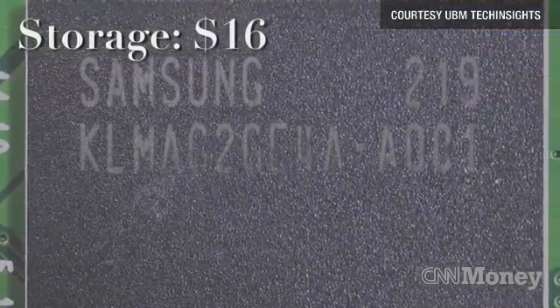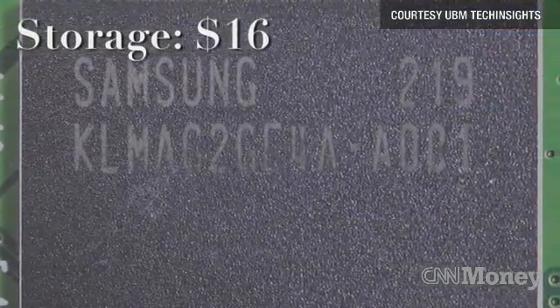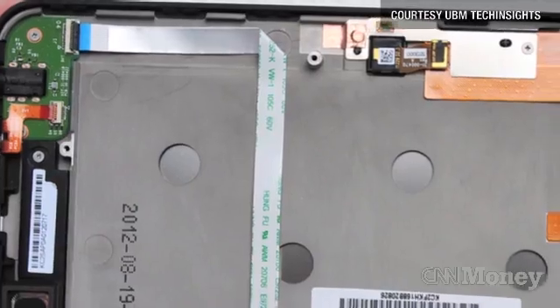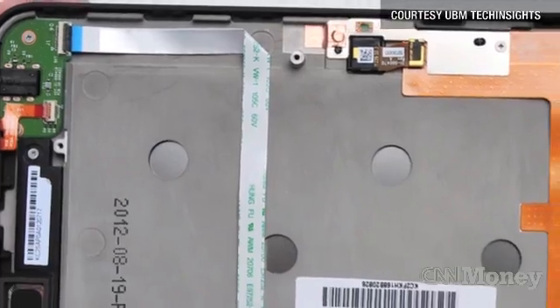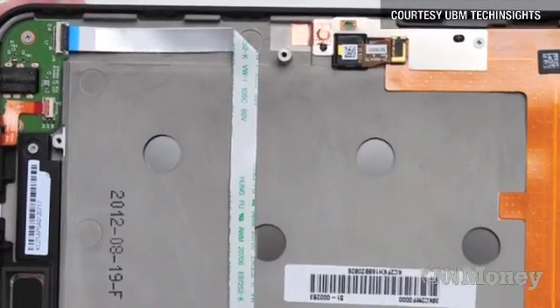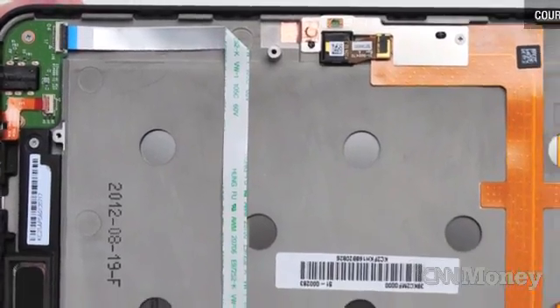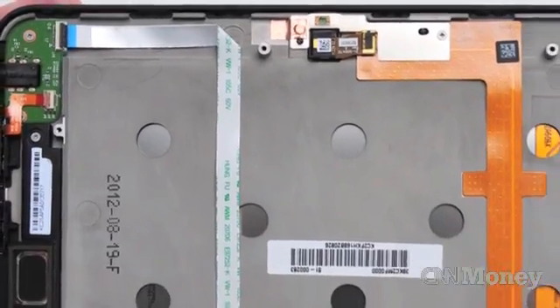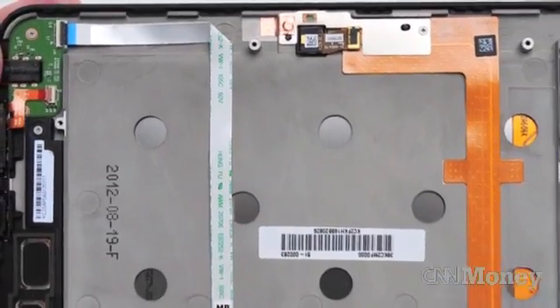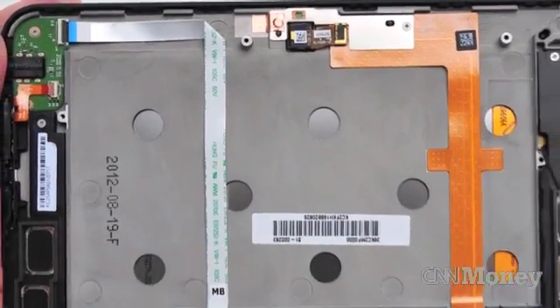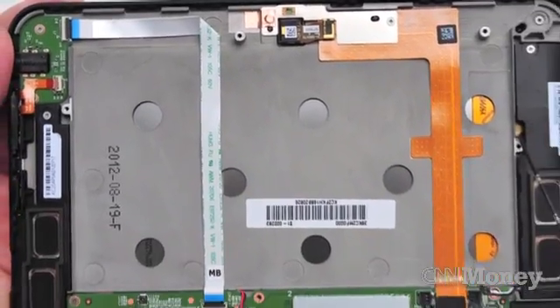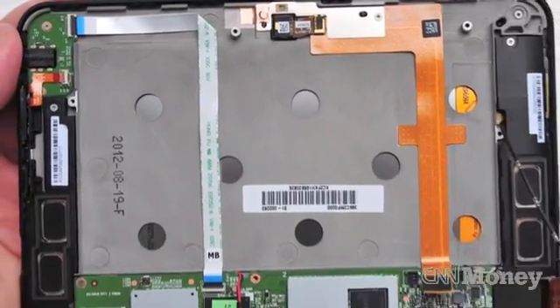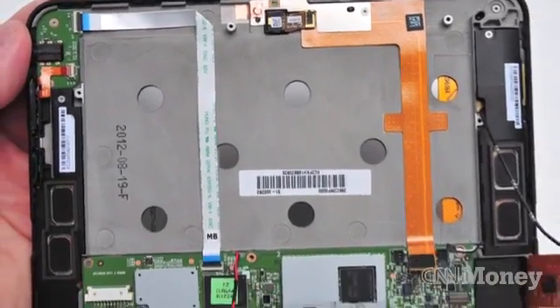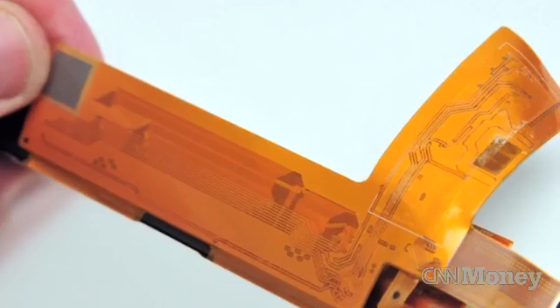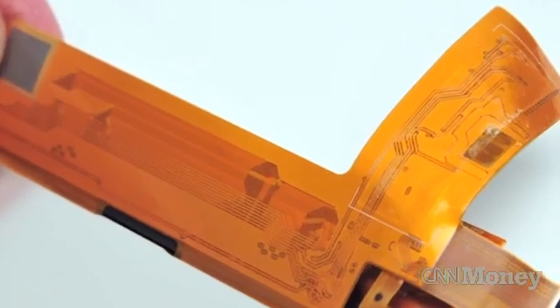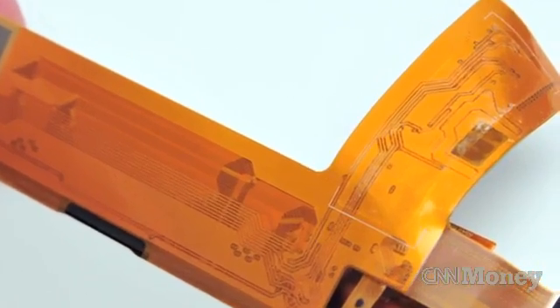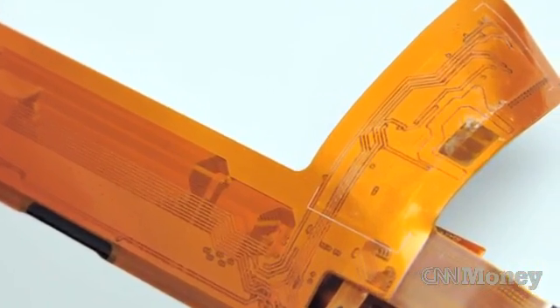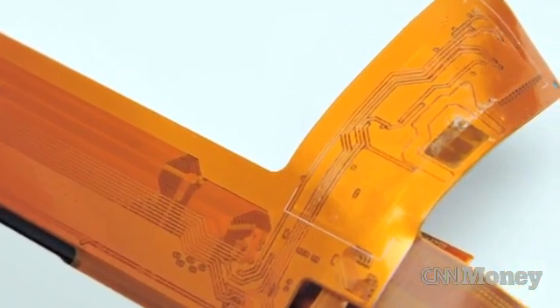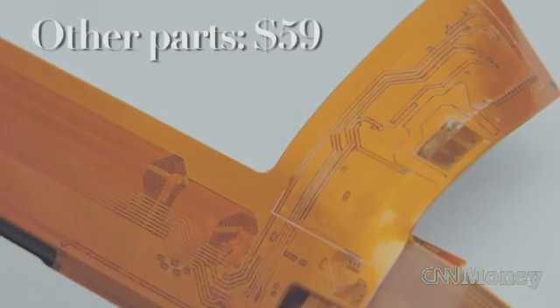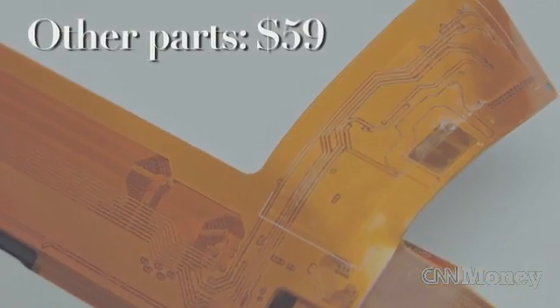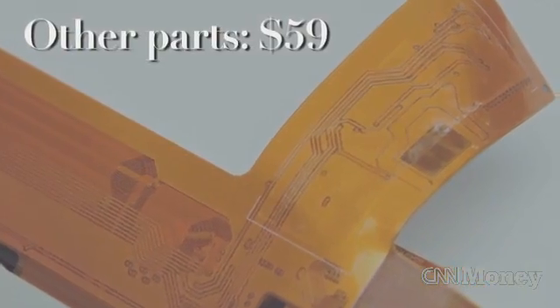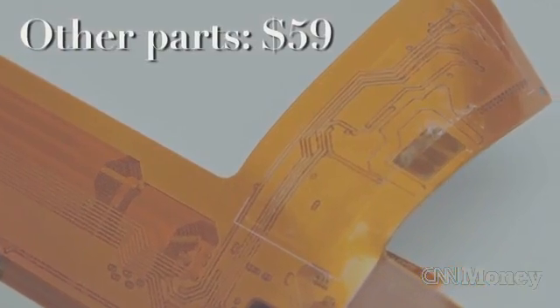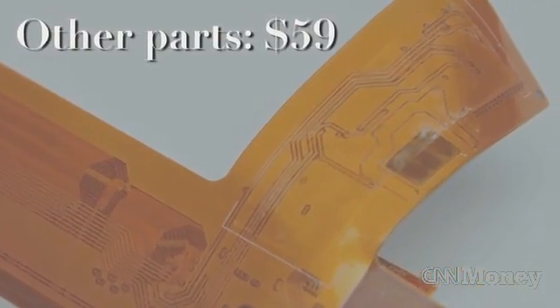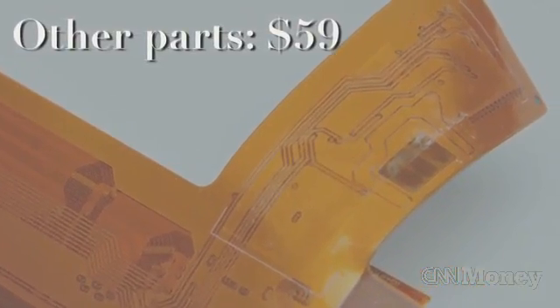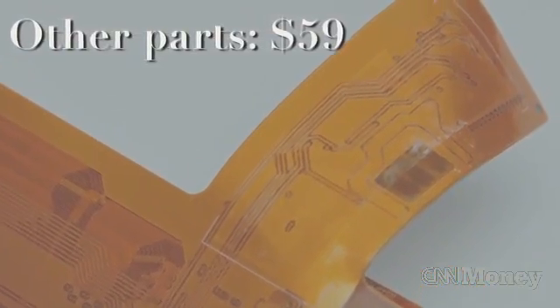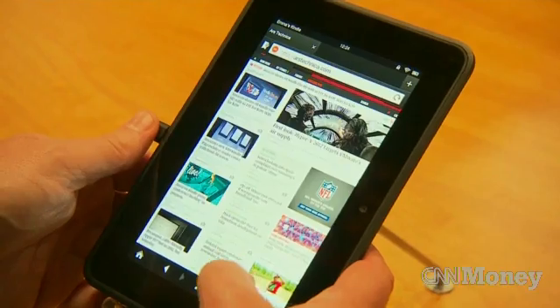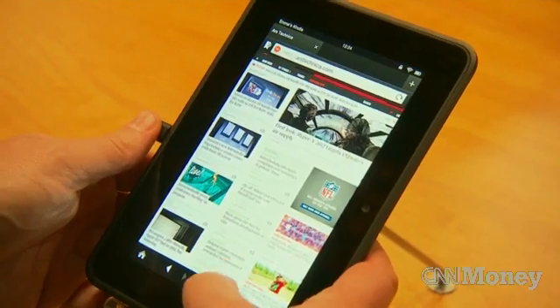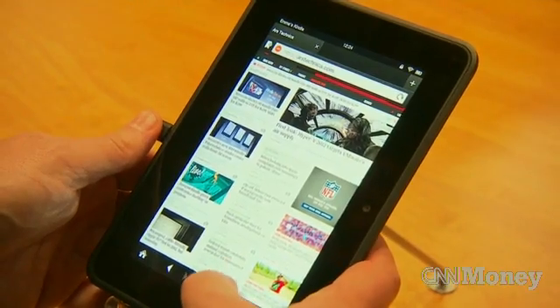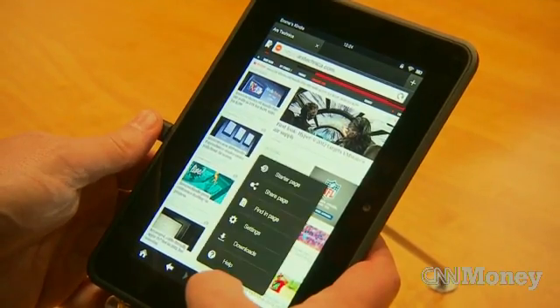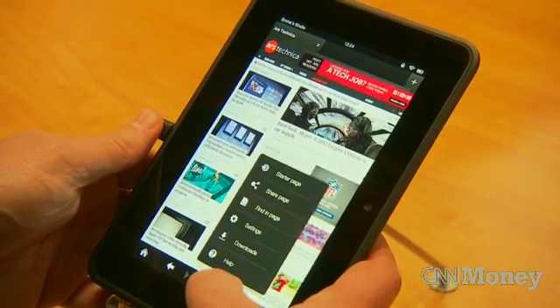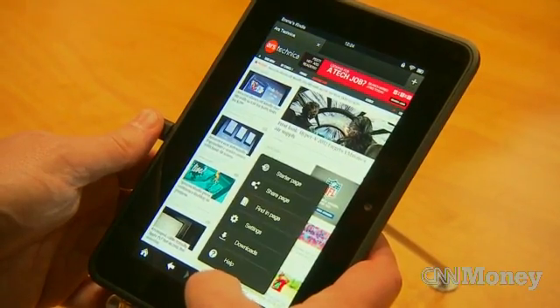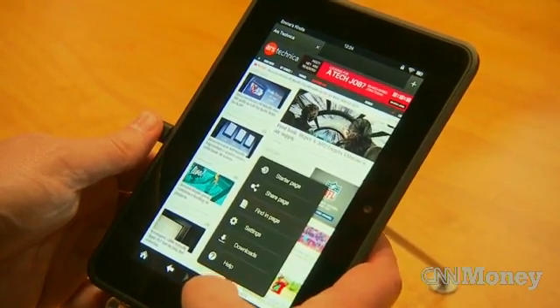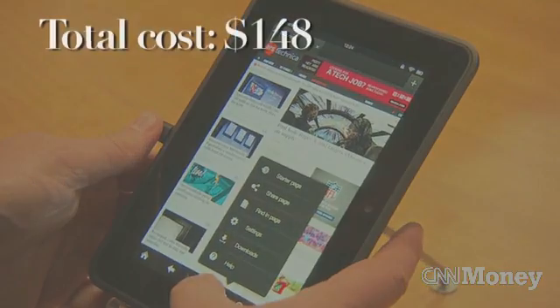The other parts of the device, including the cameras, Wi-Fi chips, RAM, and other supporting materials, cost Amazon $59. That brings the total cost of the 7-inch Kindle Fire HD's materials to $148.